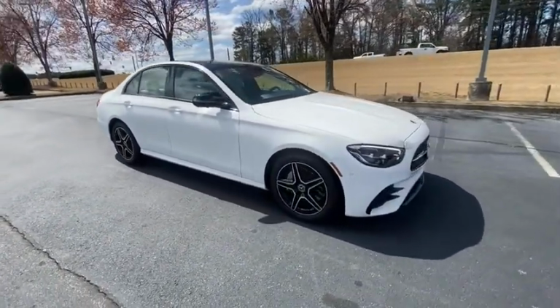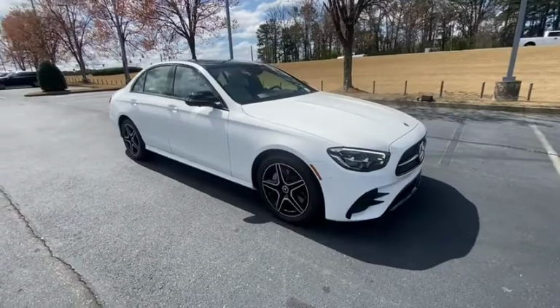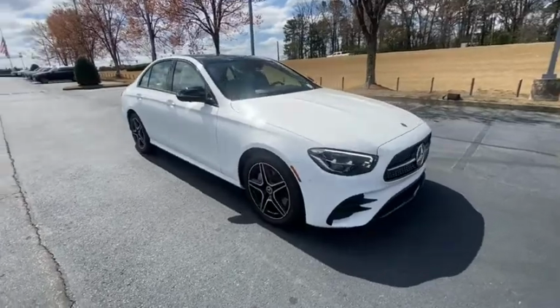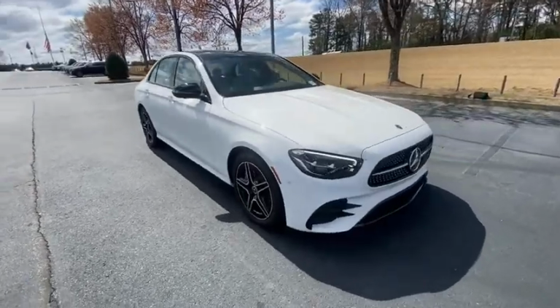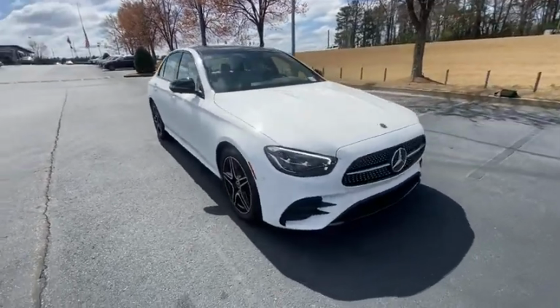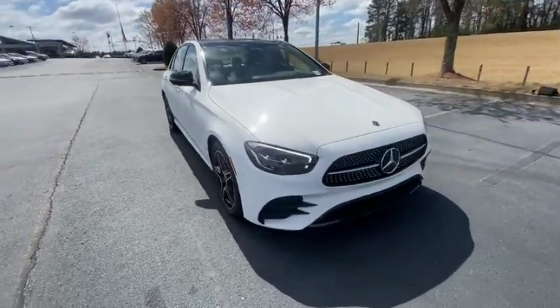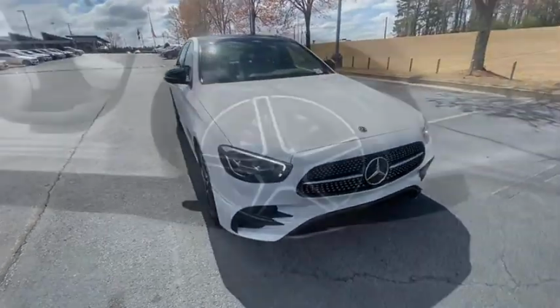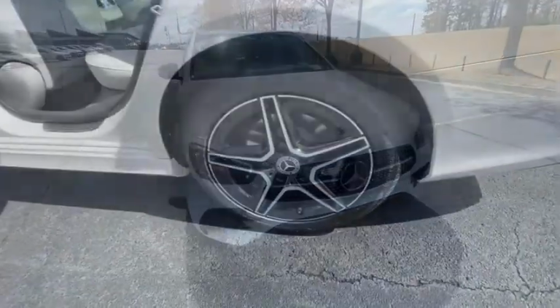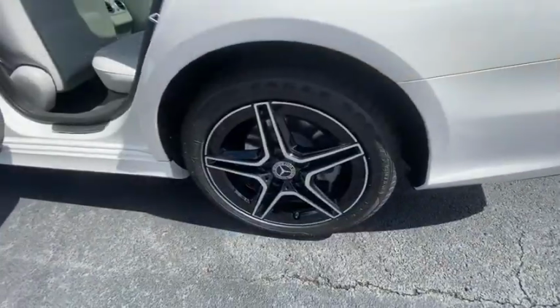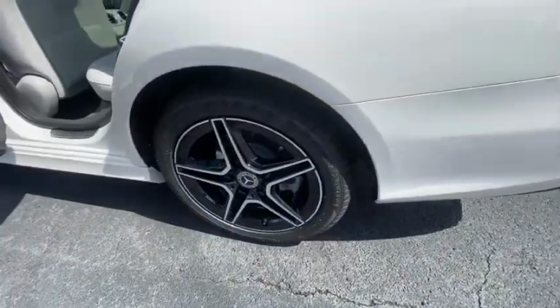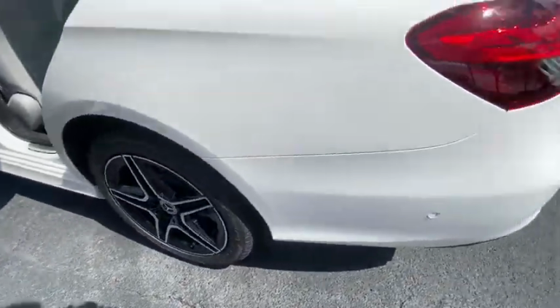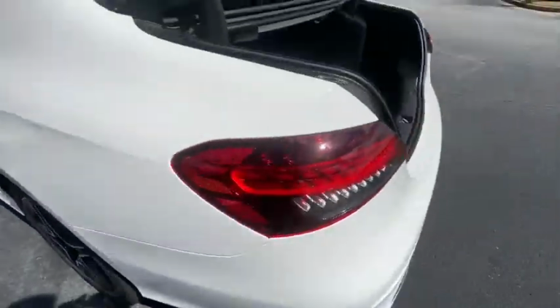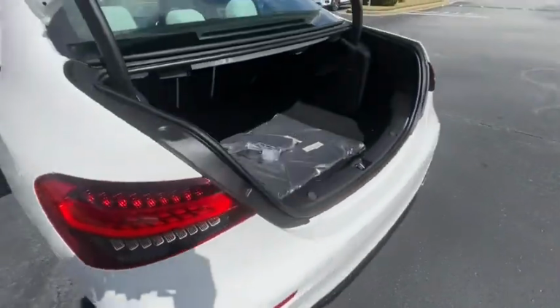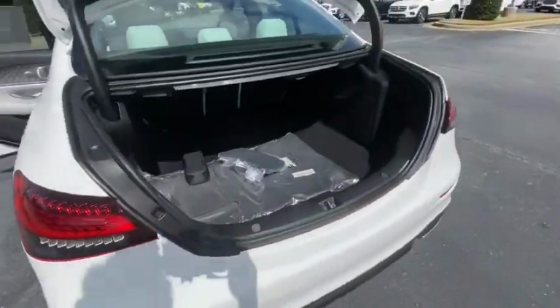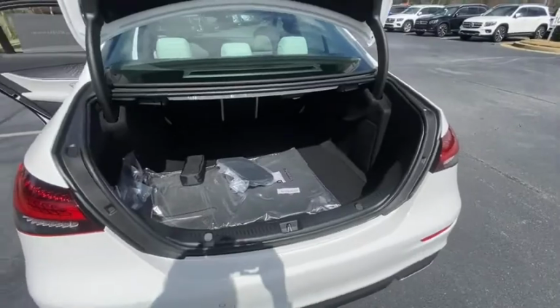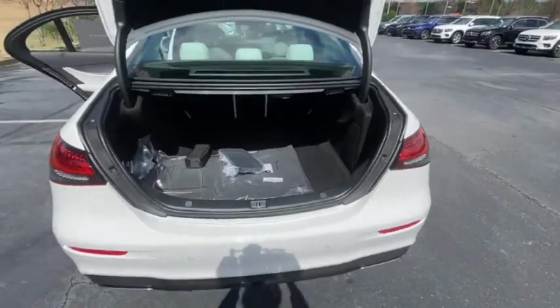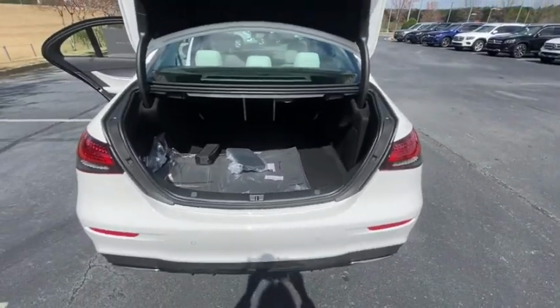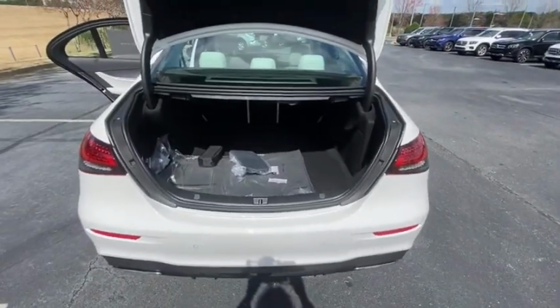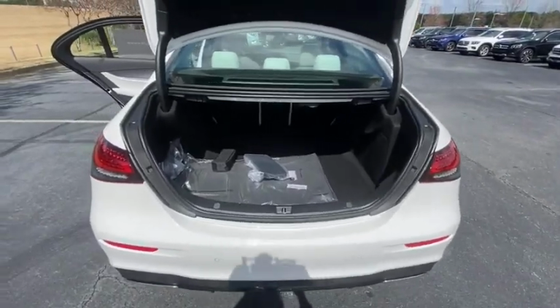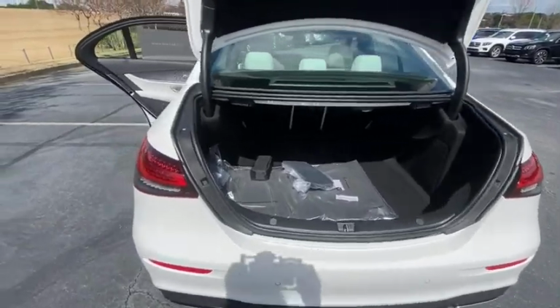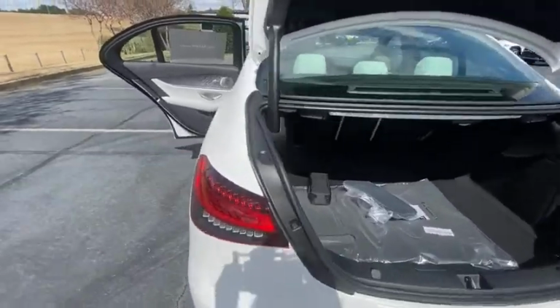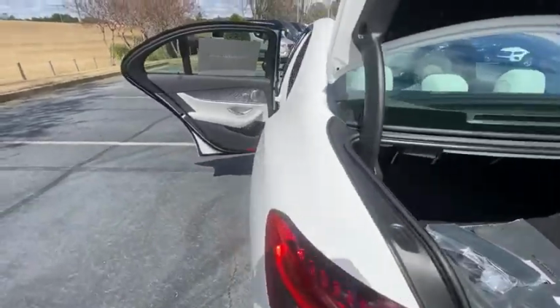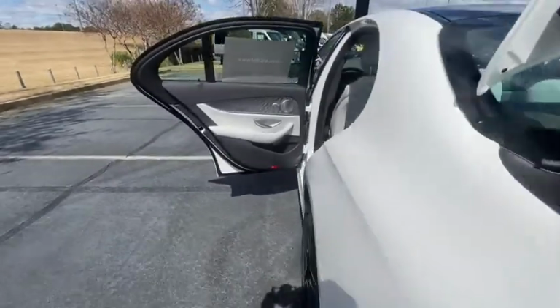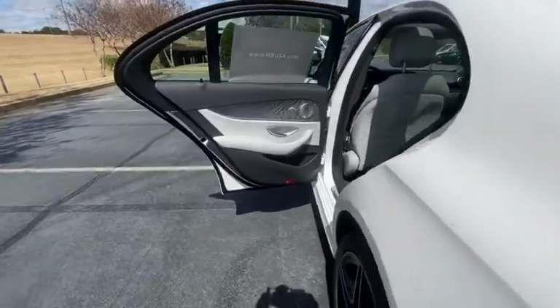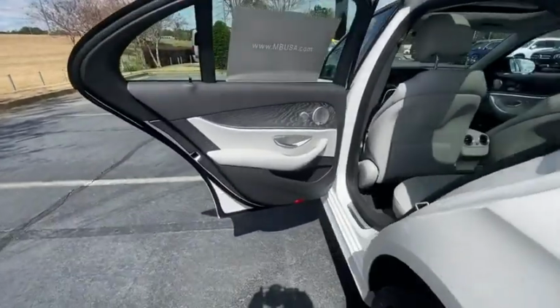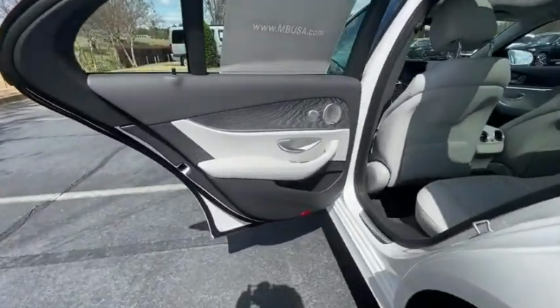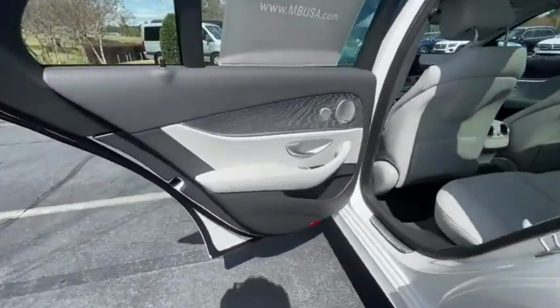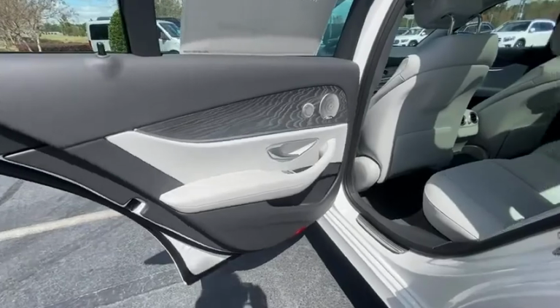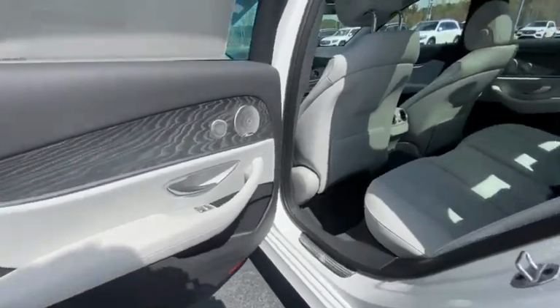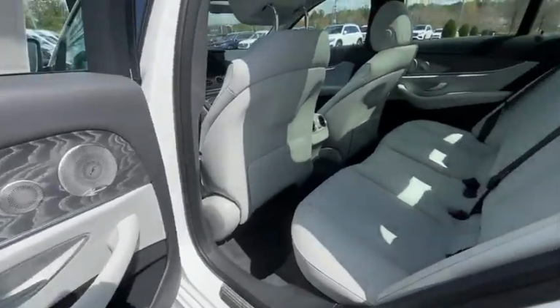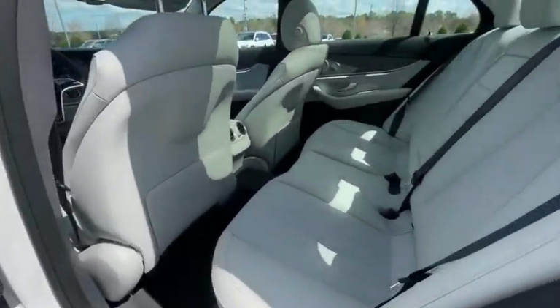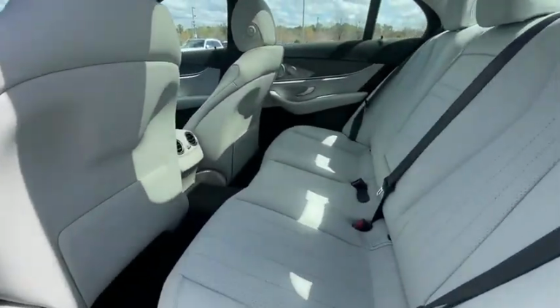Eight speakers, power windows, rear window defroster, trip computer, electronic stability control, heated front seat, security system, panic alarm, remote keyless entry, tachometer, overhead console.